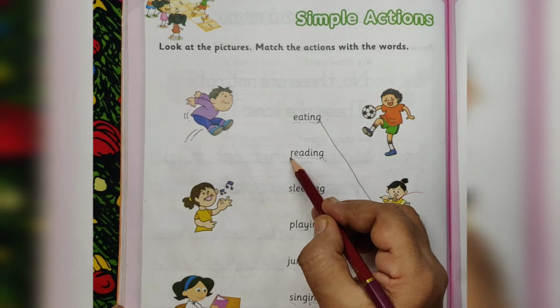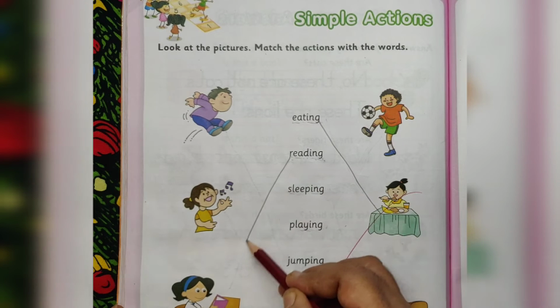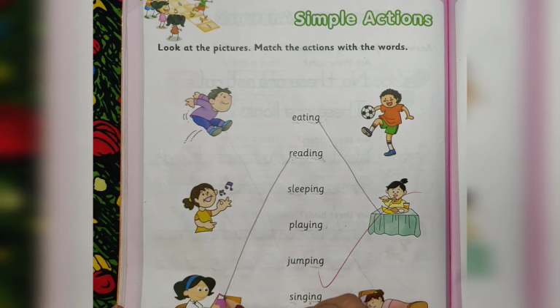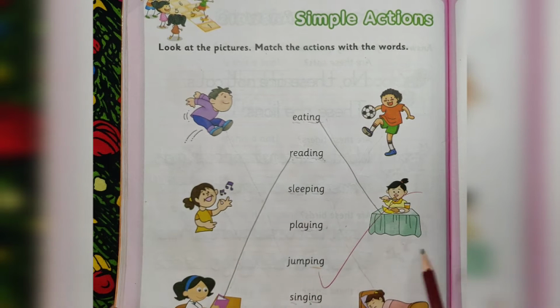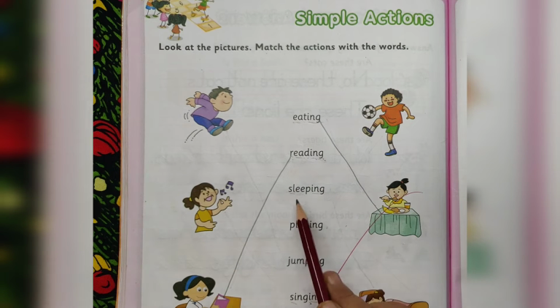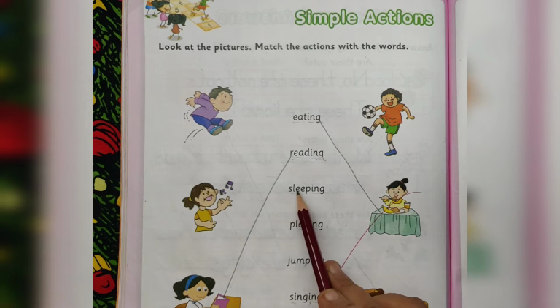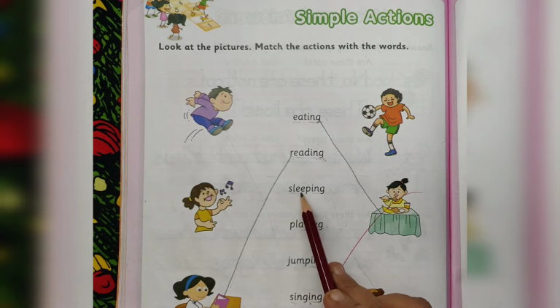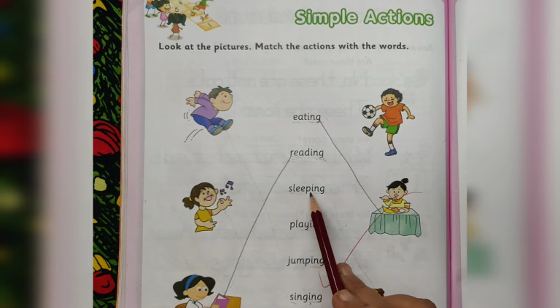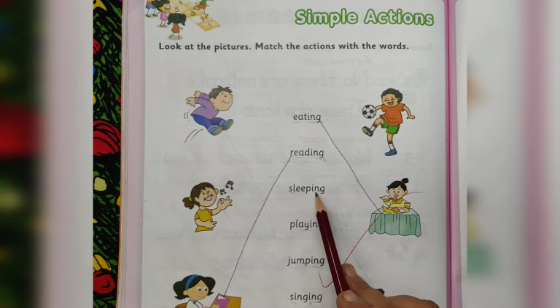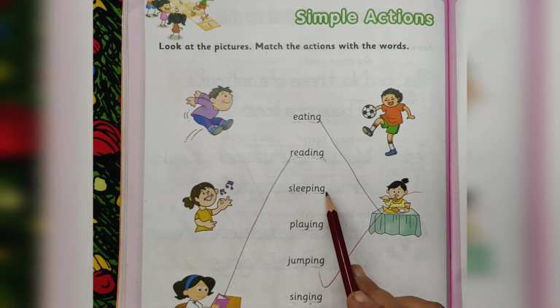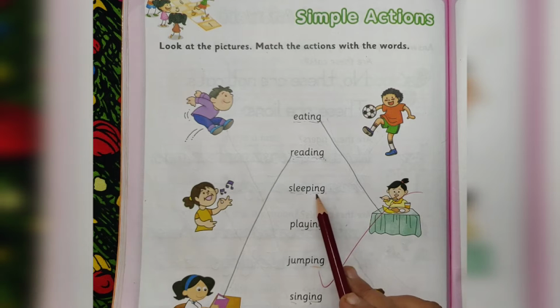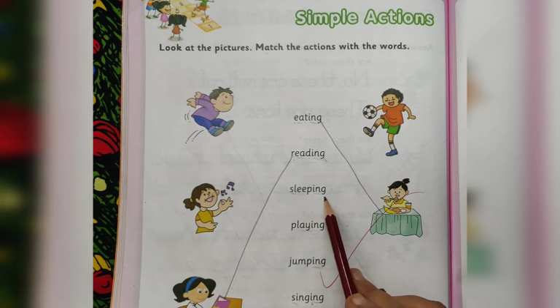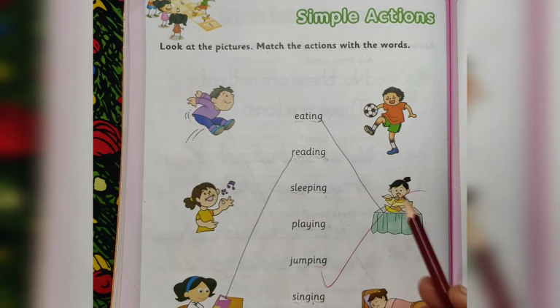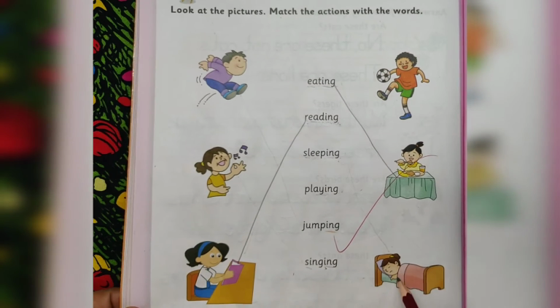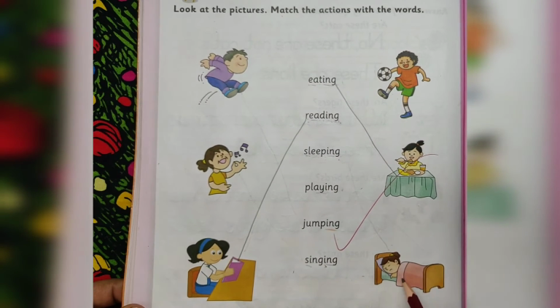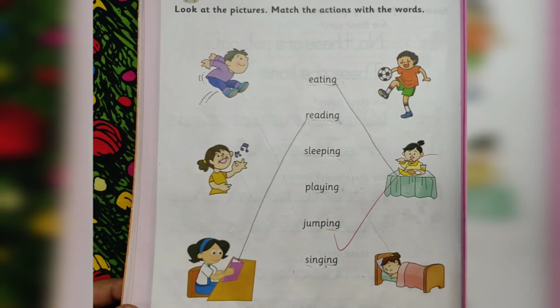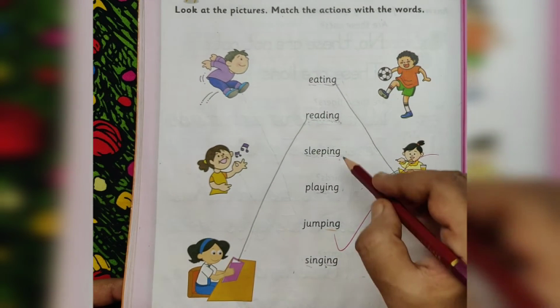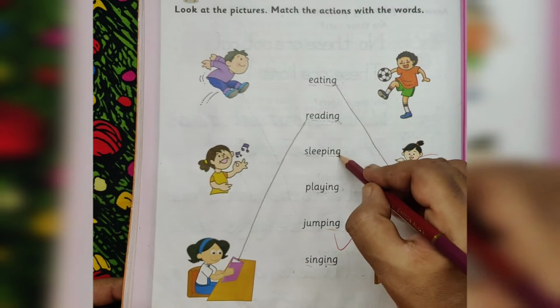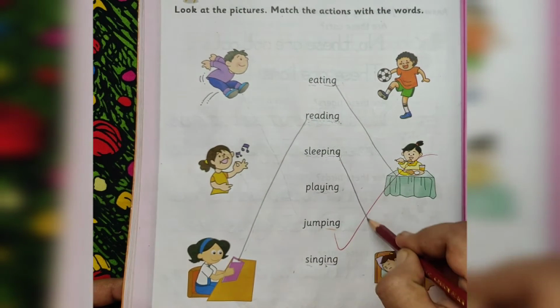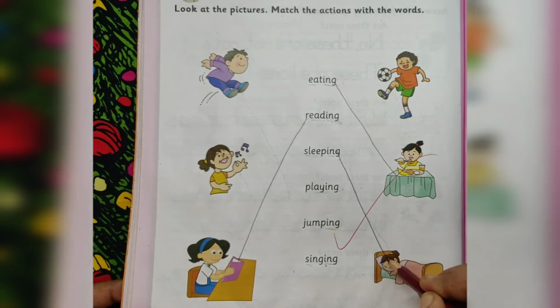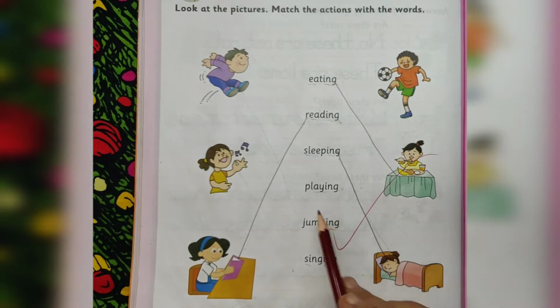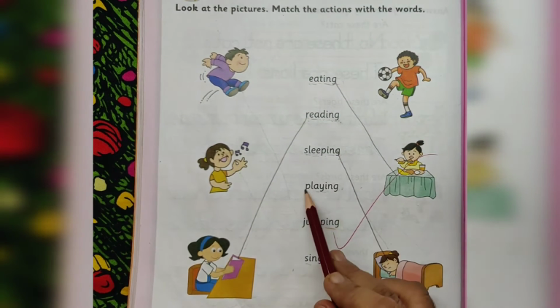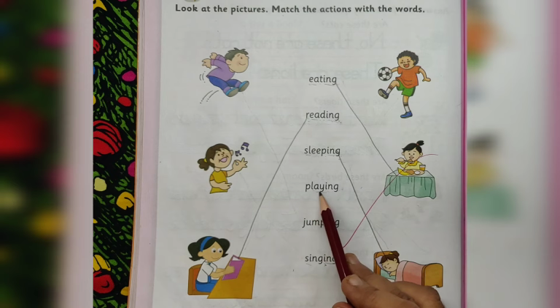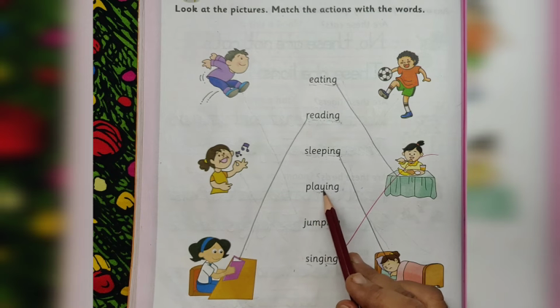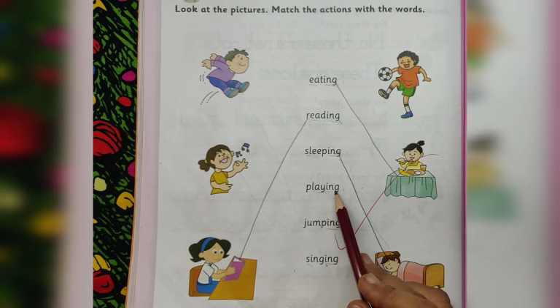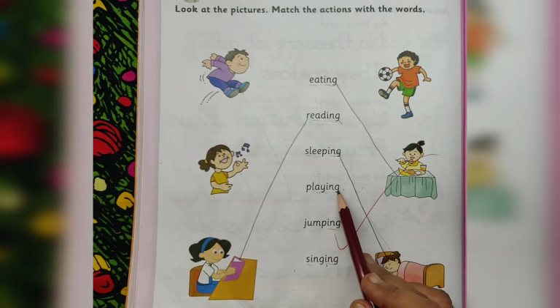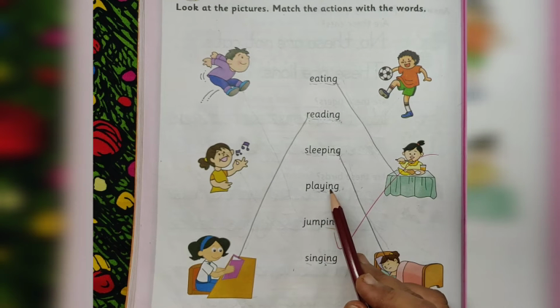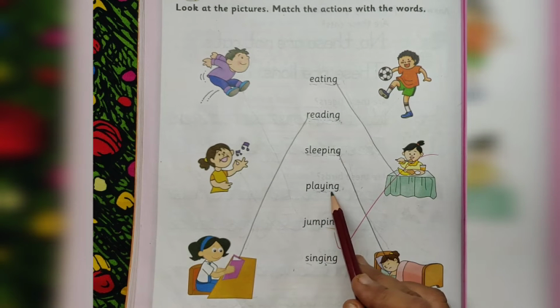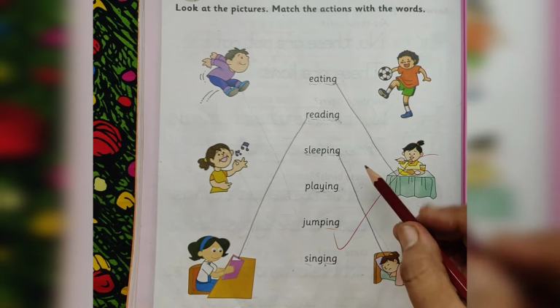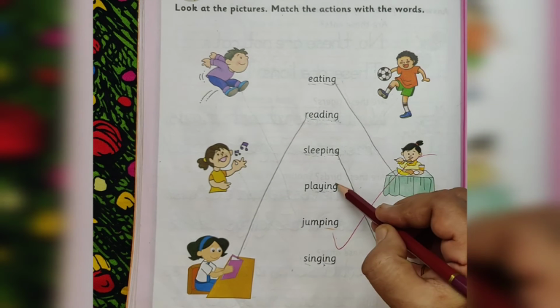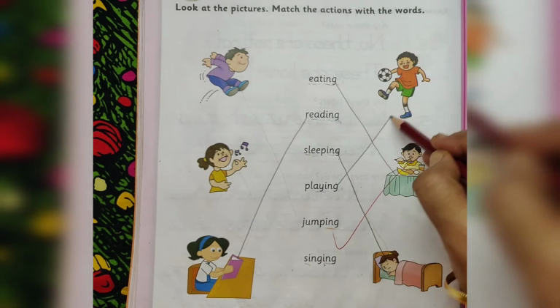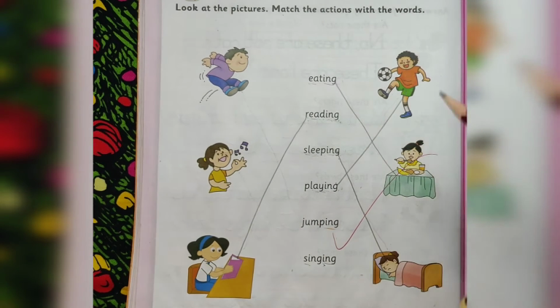She is reading. S-L-E-E-P-I-N-G. Sleeping. She is sleeping. P-L-A-Y-I-N-G. Playing. He is playing.